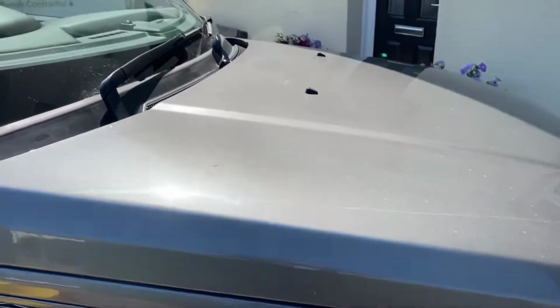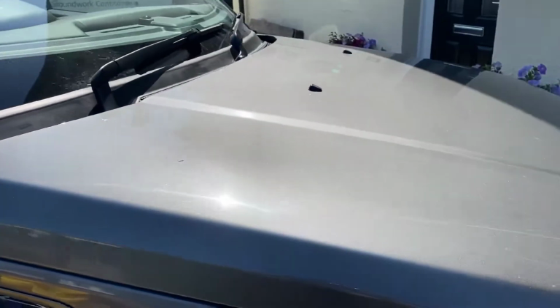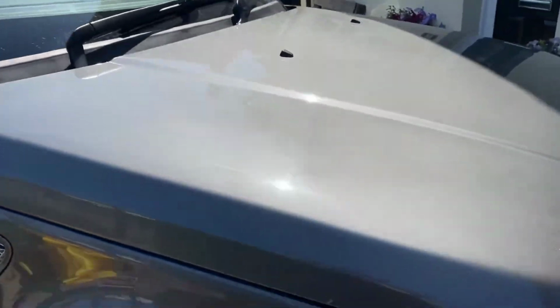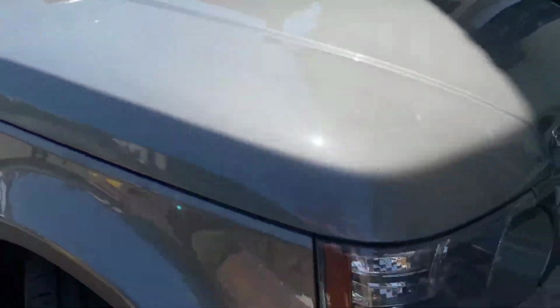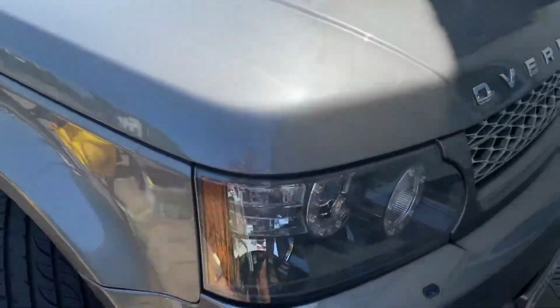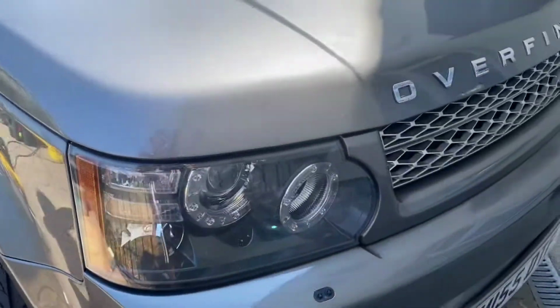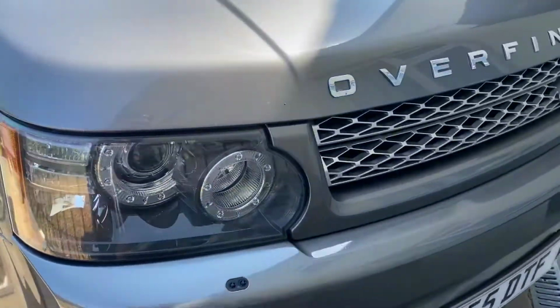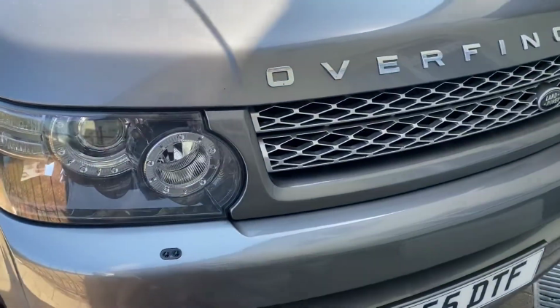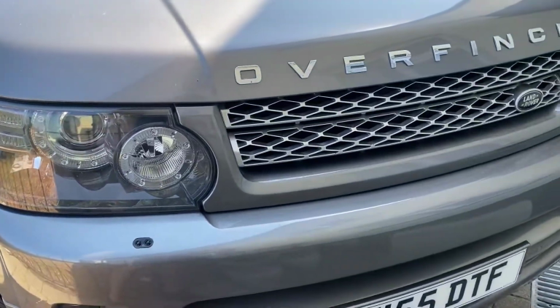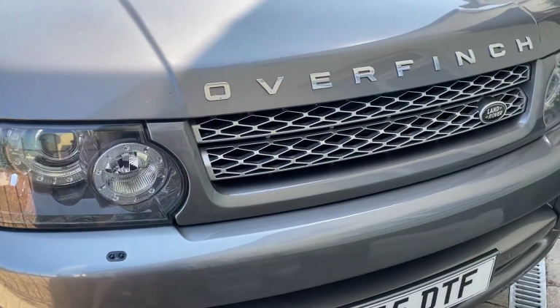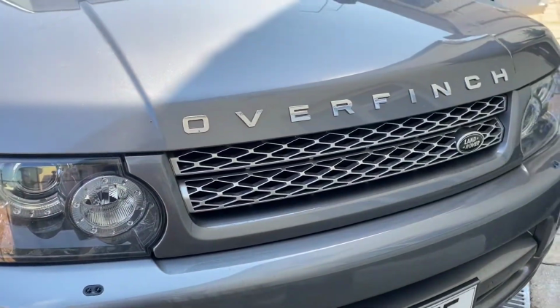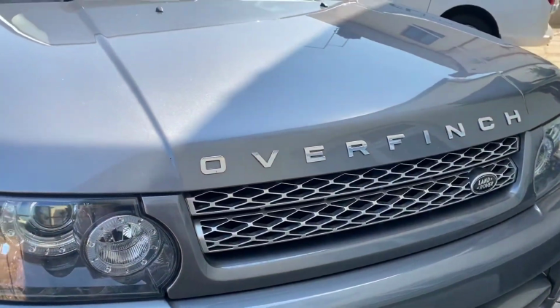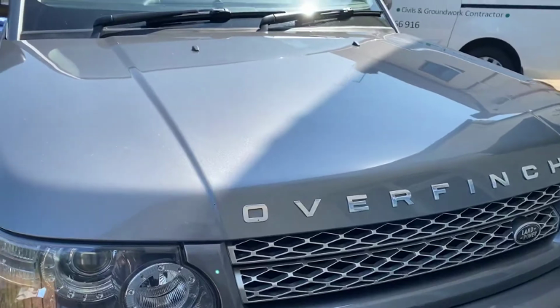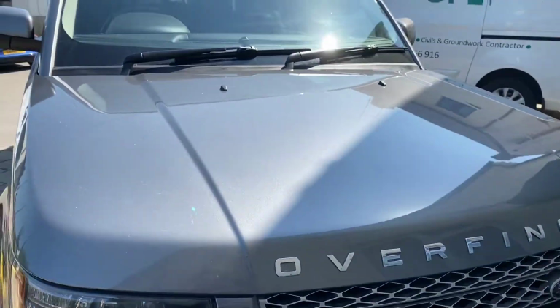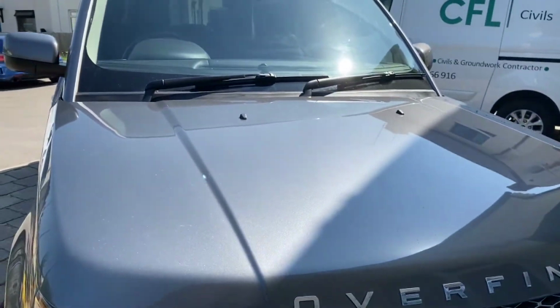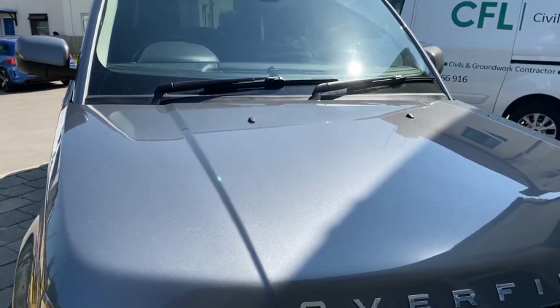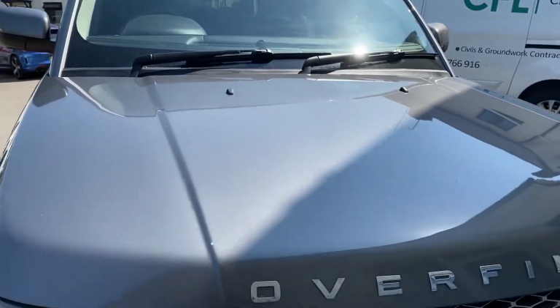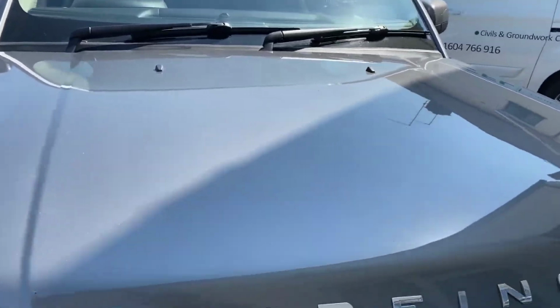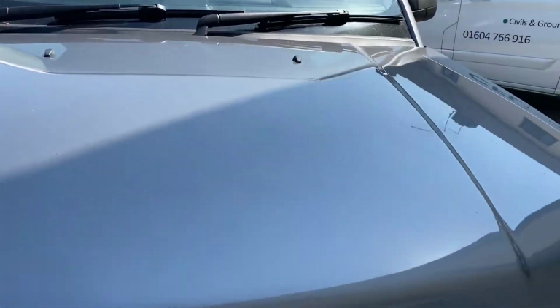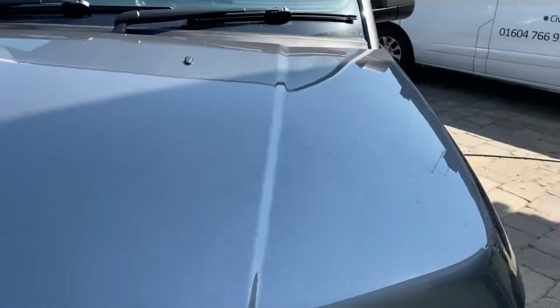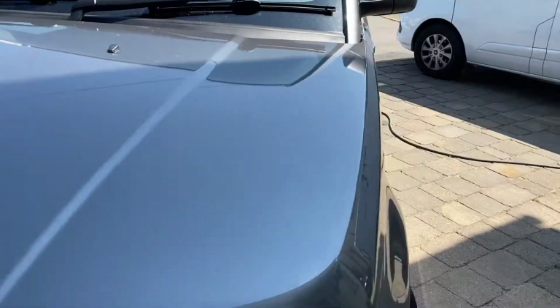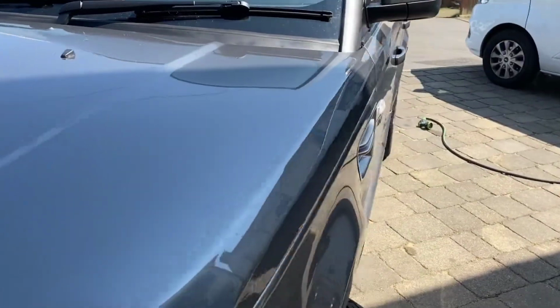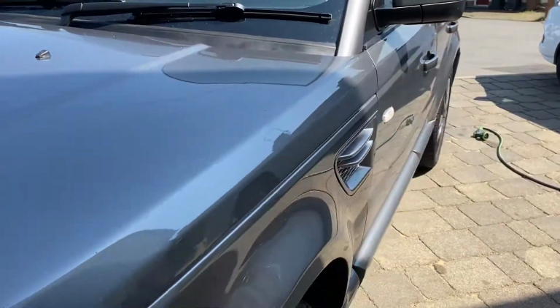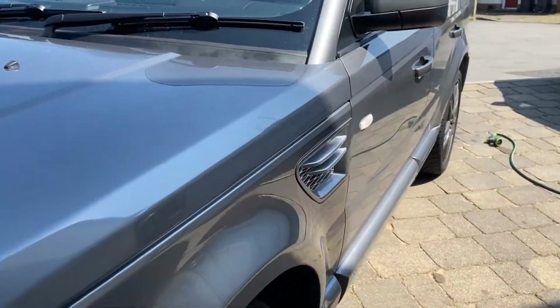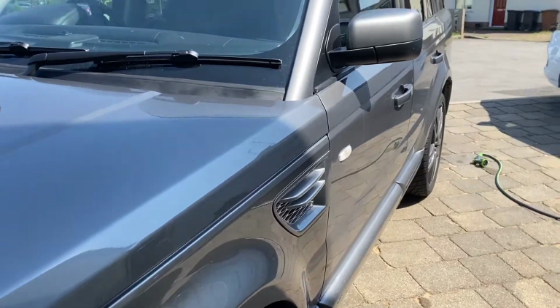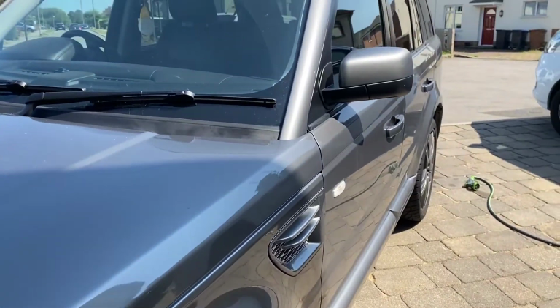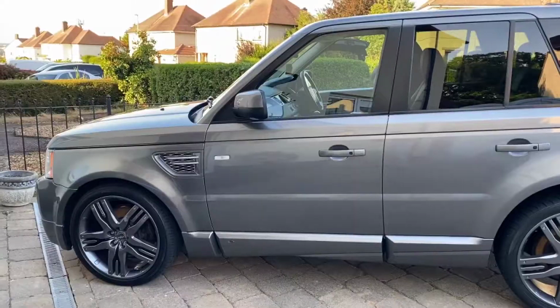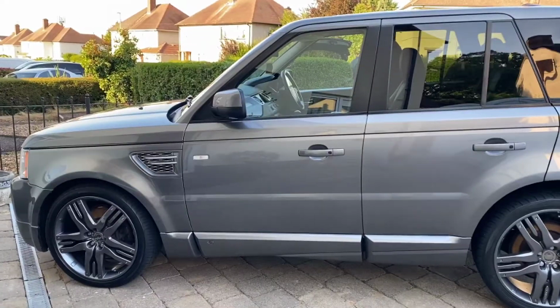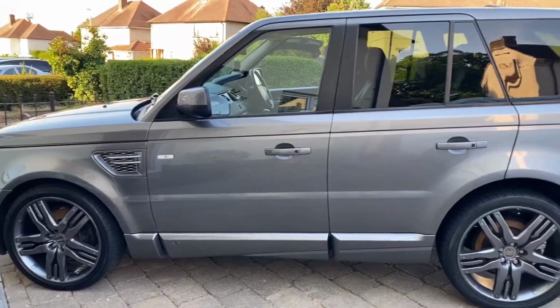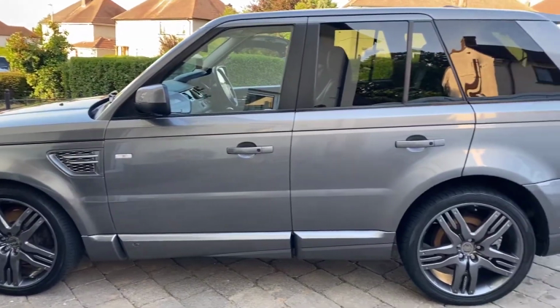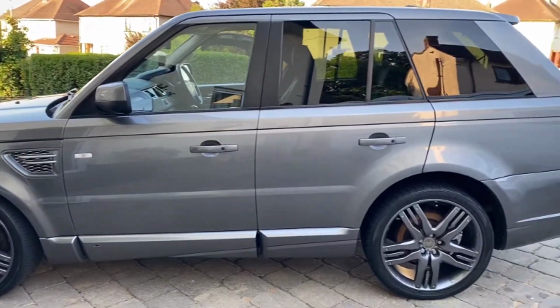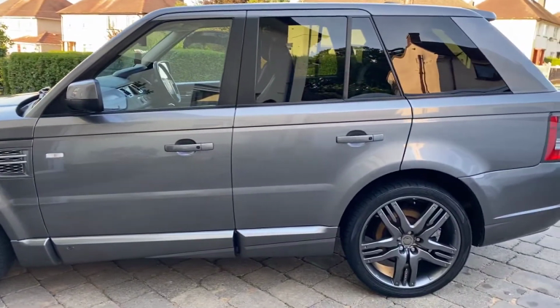The alloys in particular were heavily contaminated with fallout — lots of iron deposits — as was the paintwork, so a full decontamination was required before we got started on enhancing this vehicle's condition.